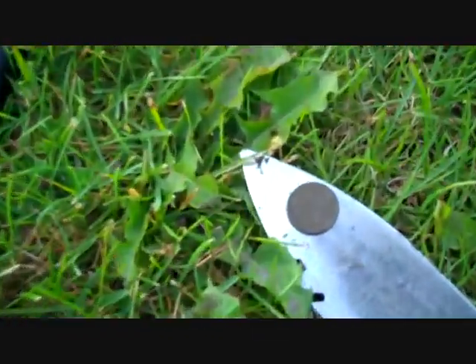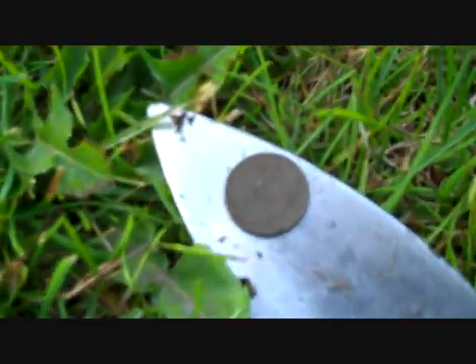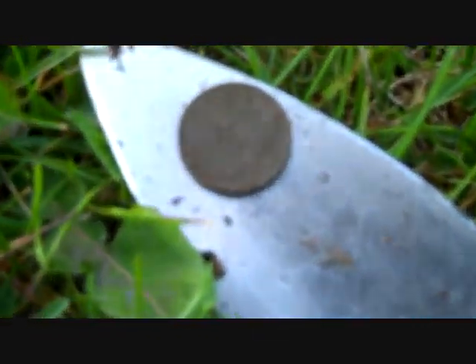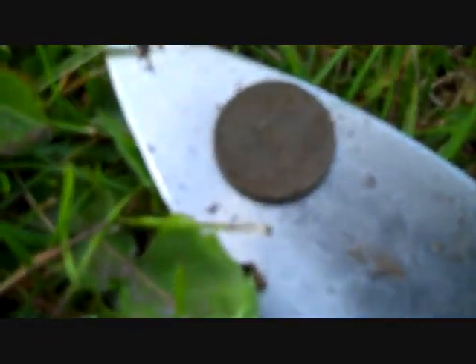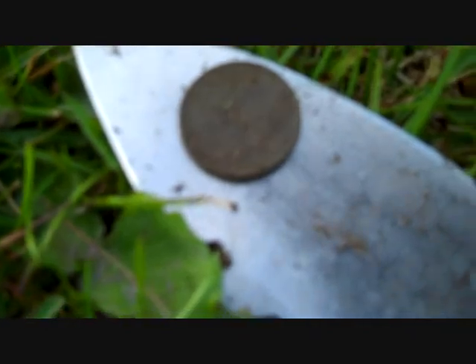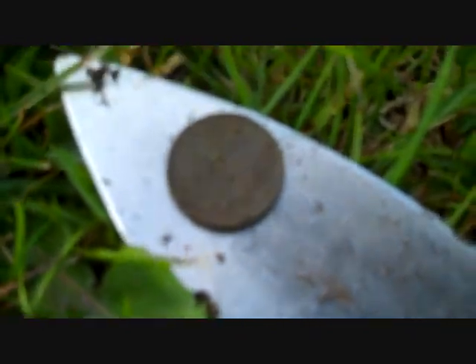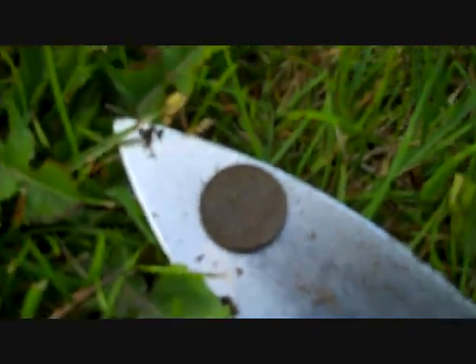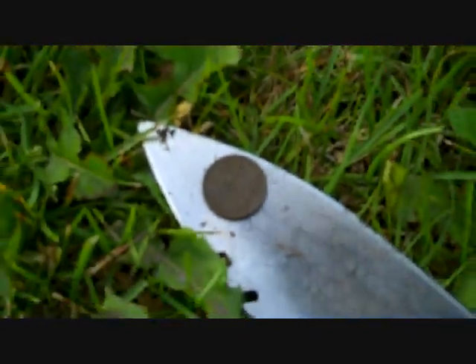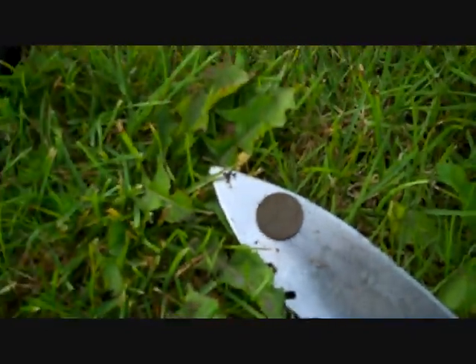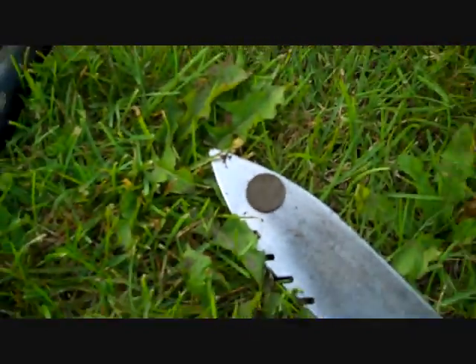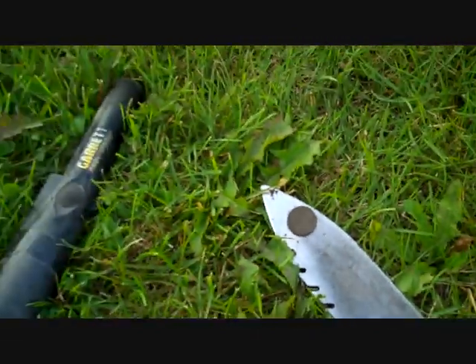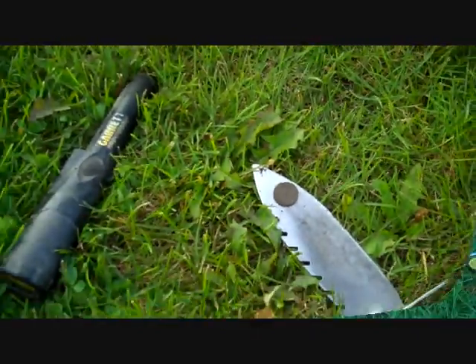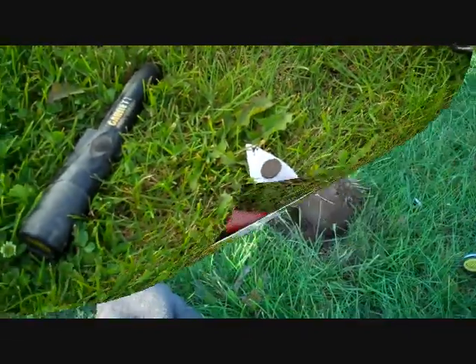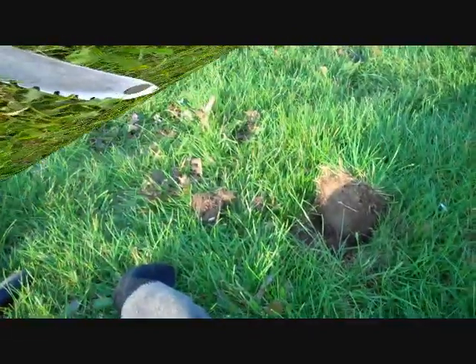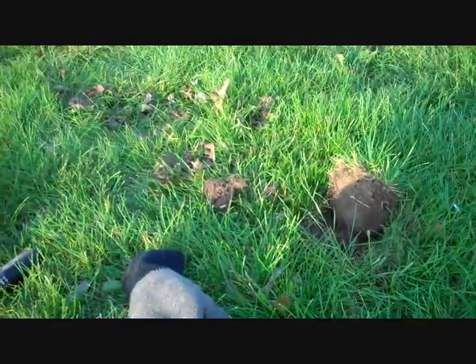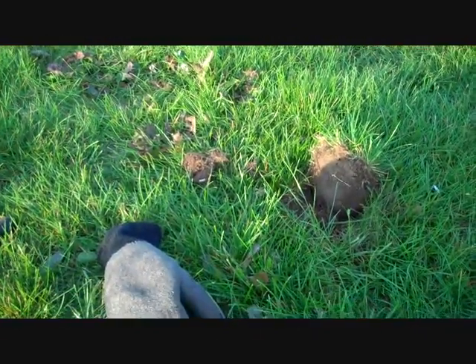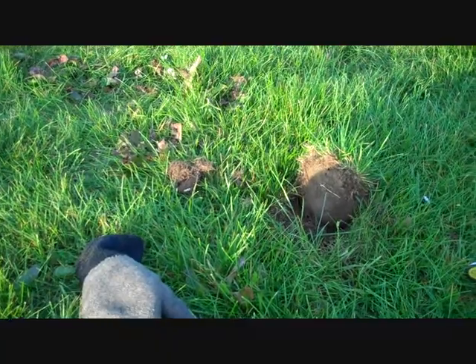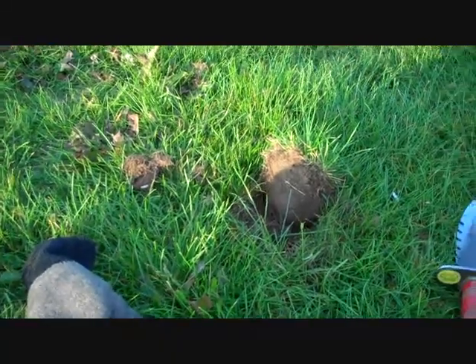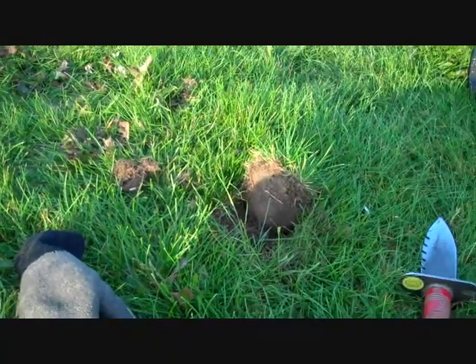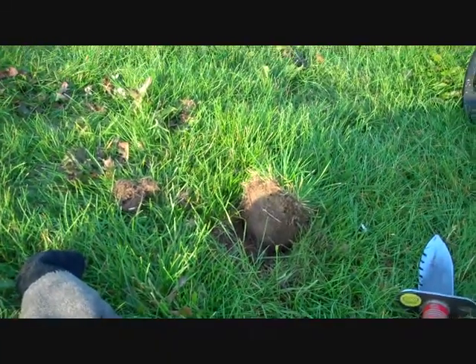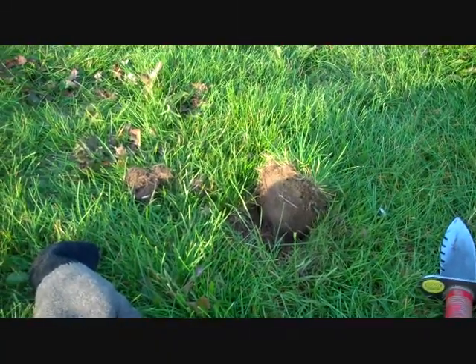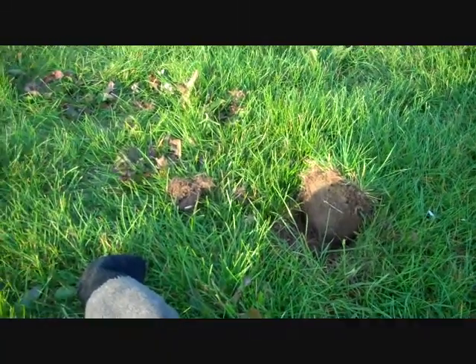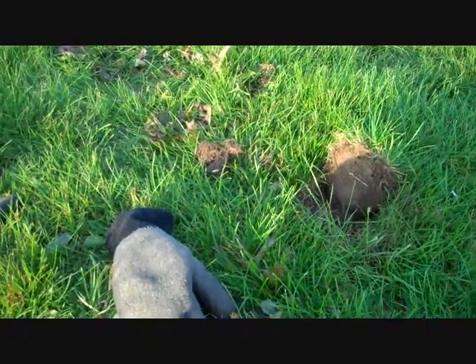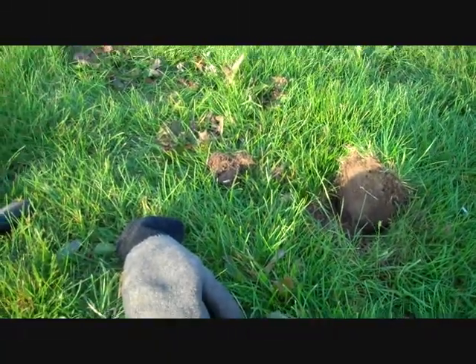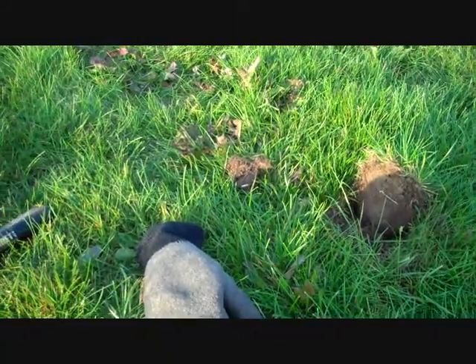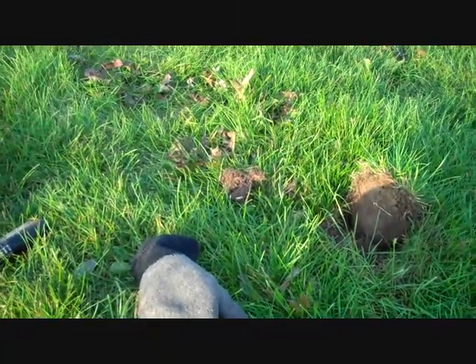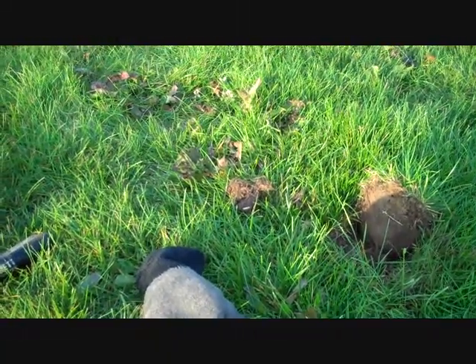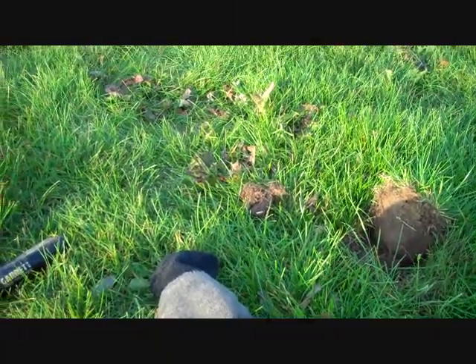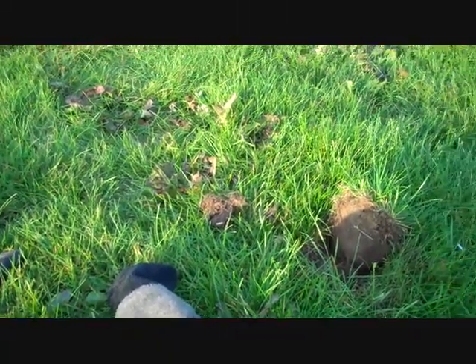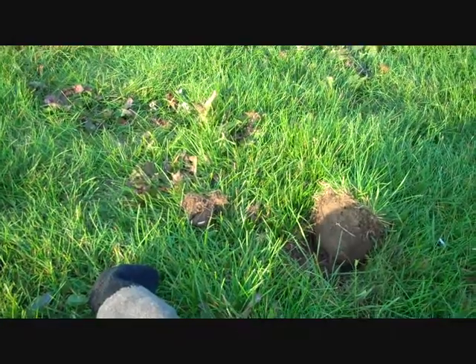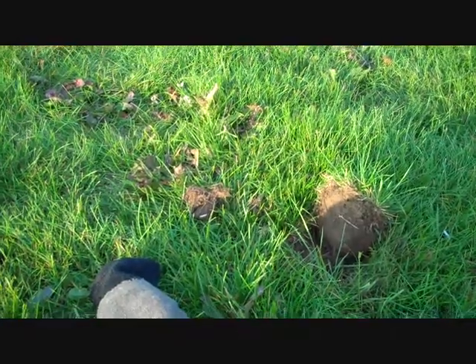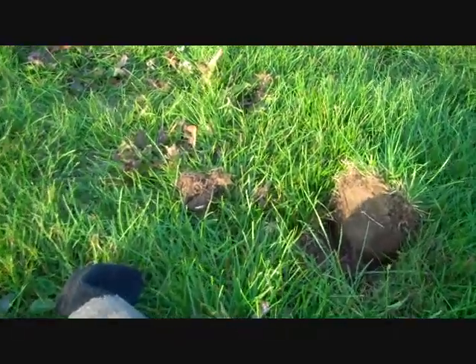I just found my first nickel for today. I don't think anybody's really metal detected over here because I'm finding coins. I'm finding all kinds of targets.